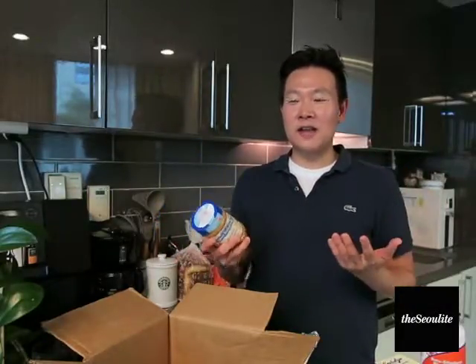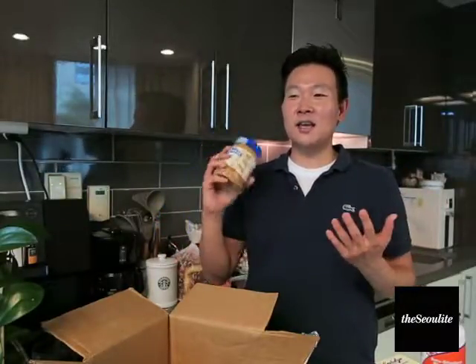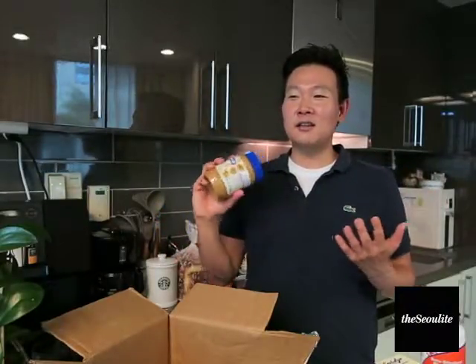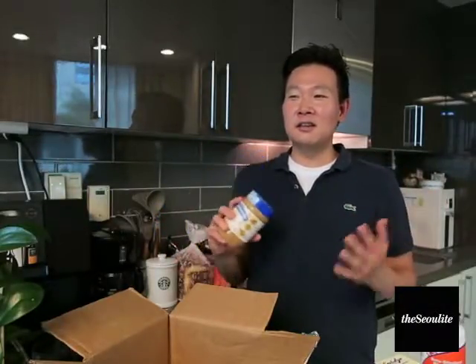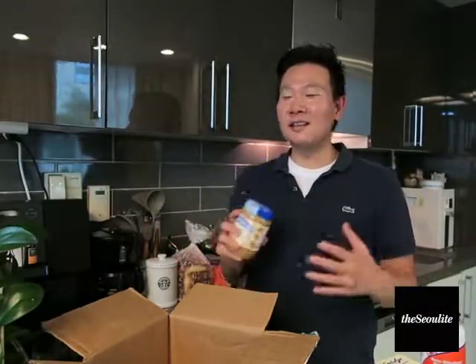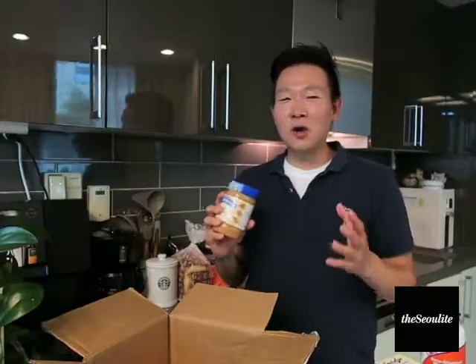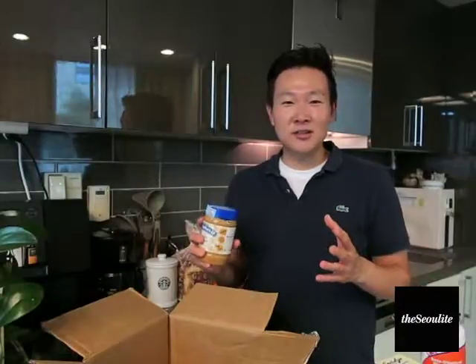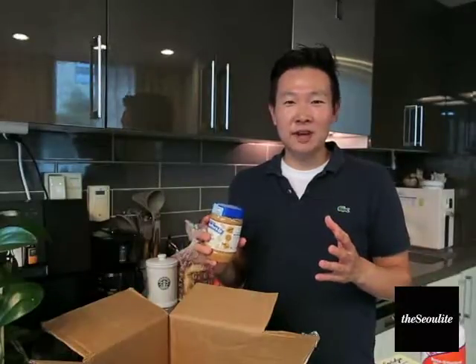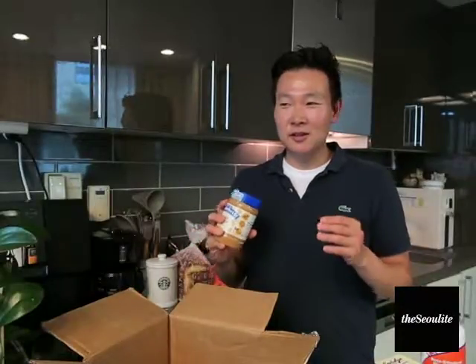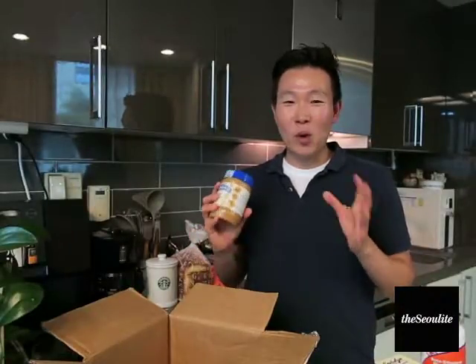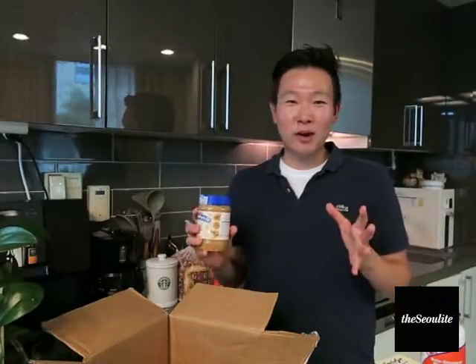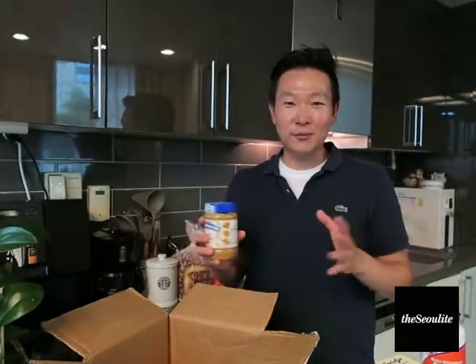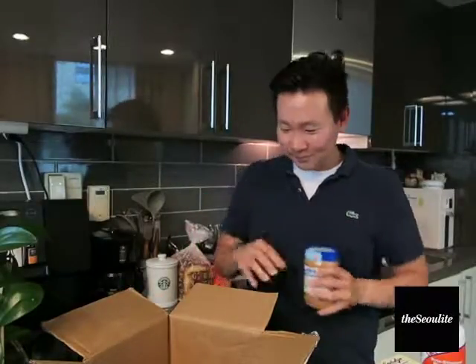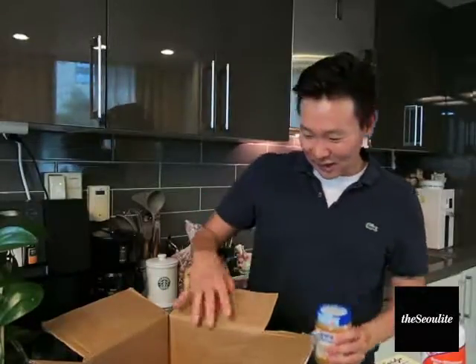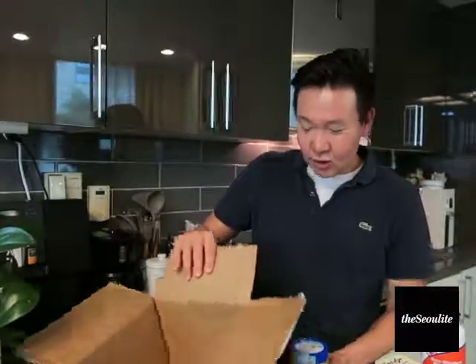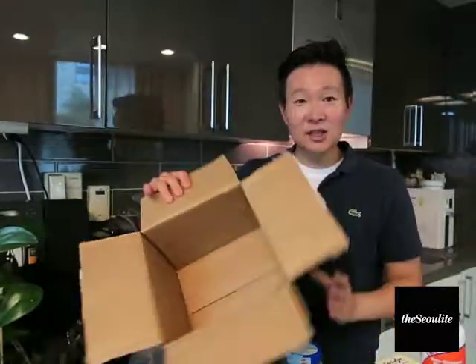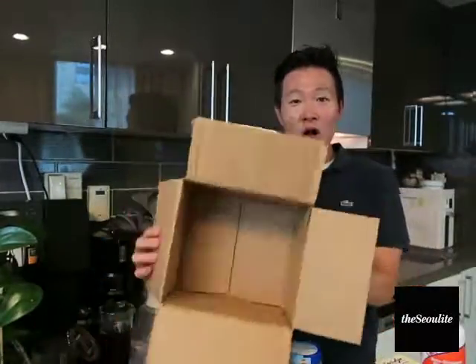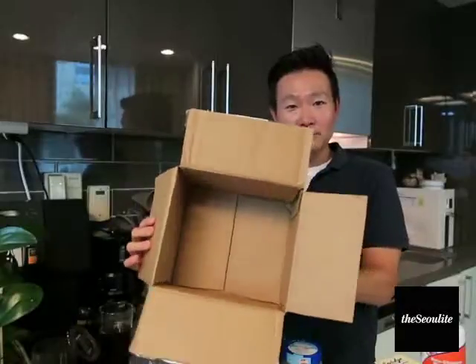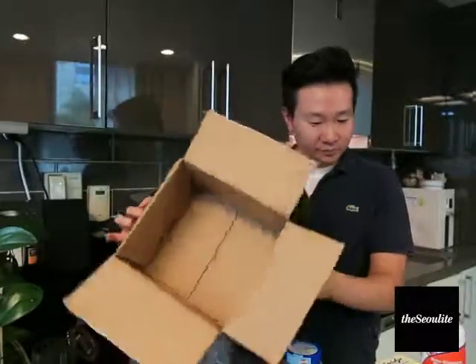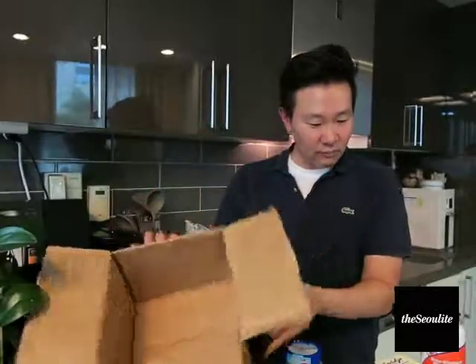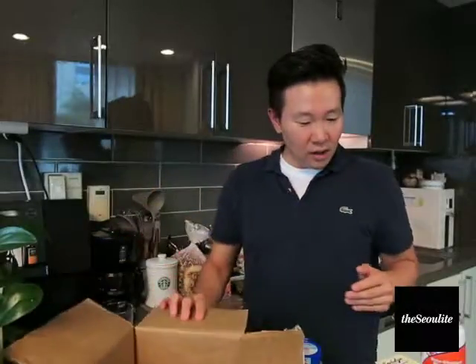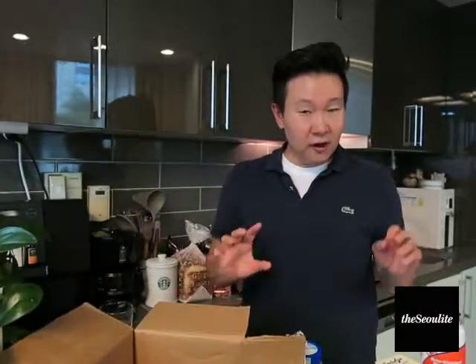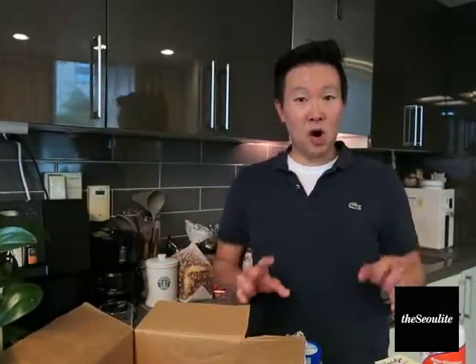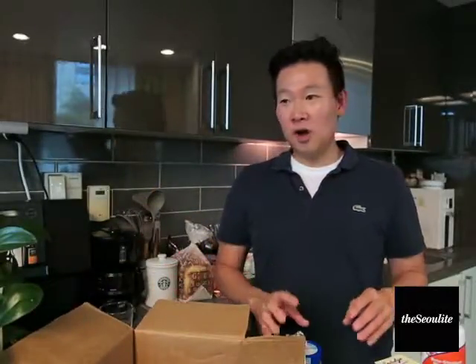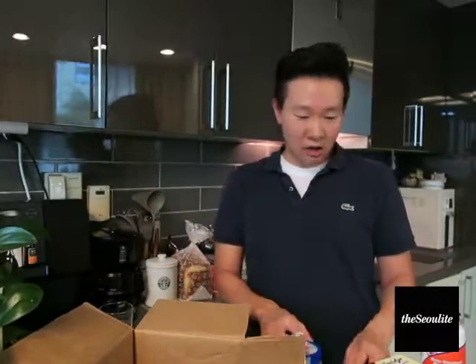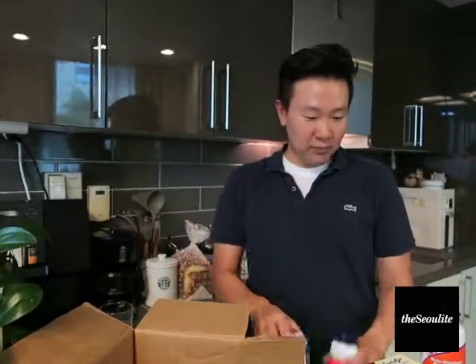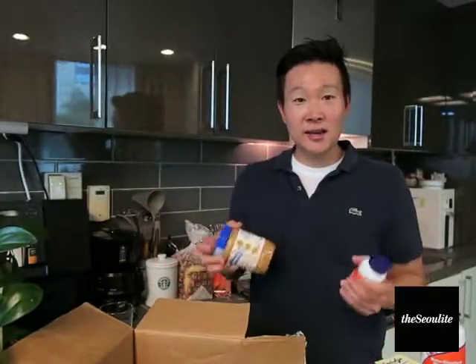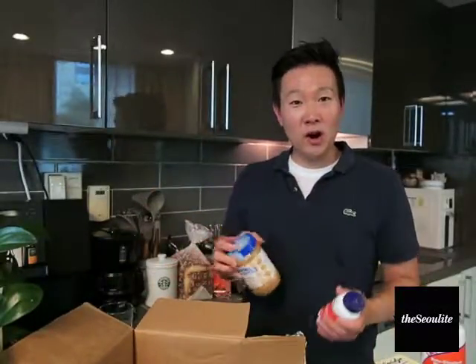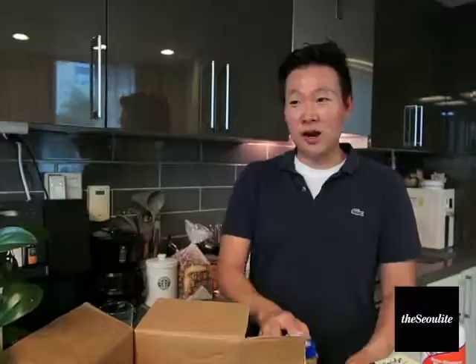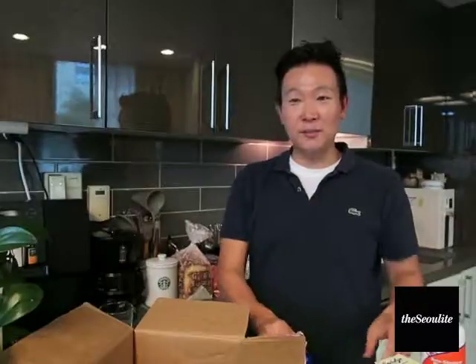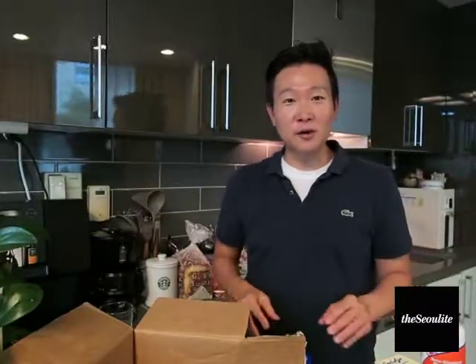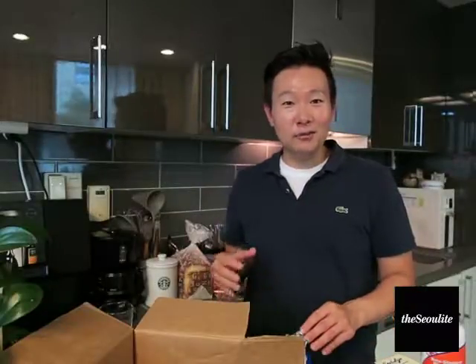That's the haul — the first part. I'll upload the second part after I get the box from downstairs.